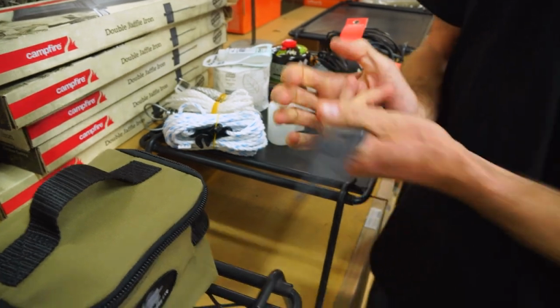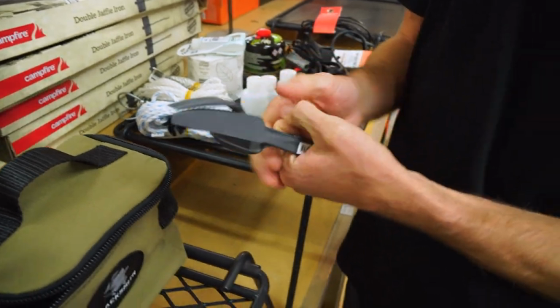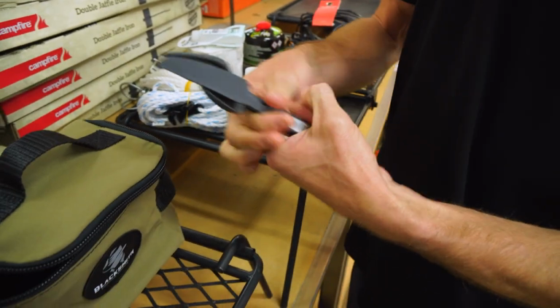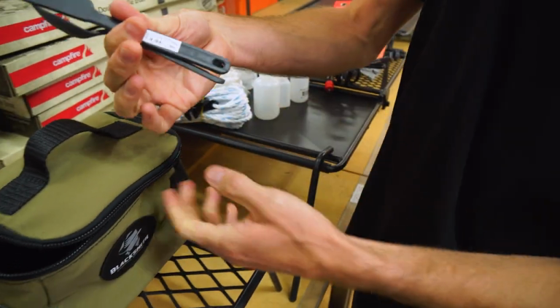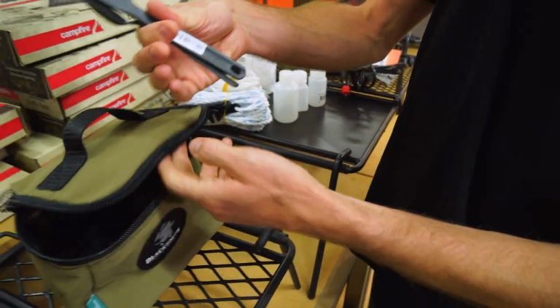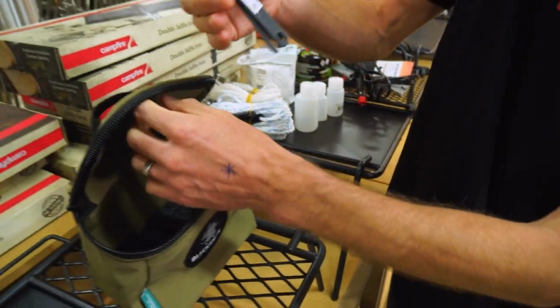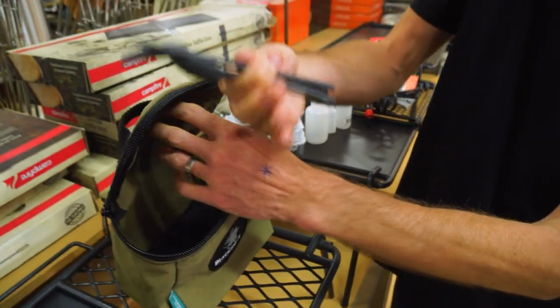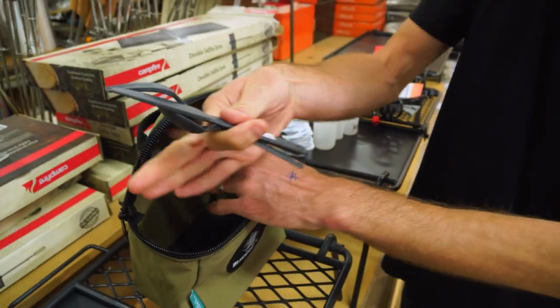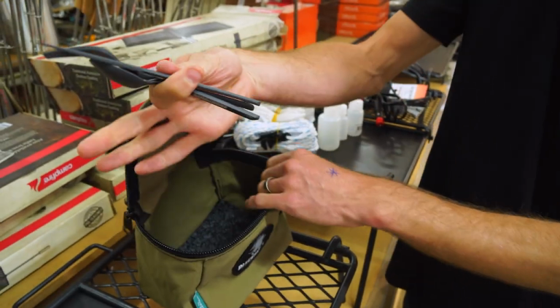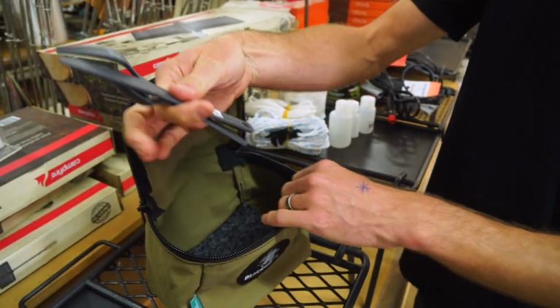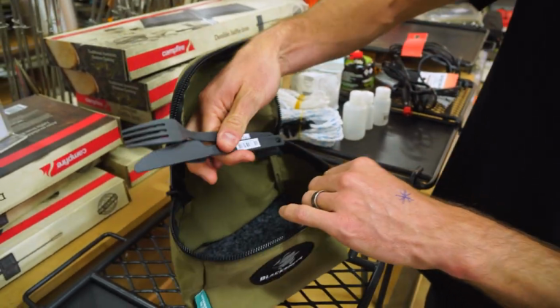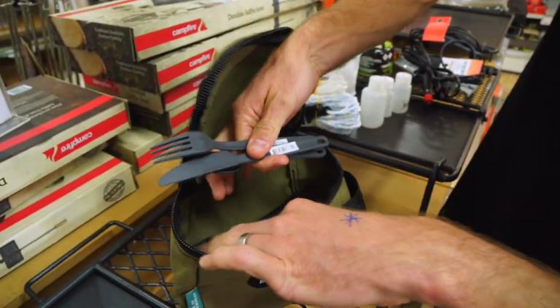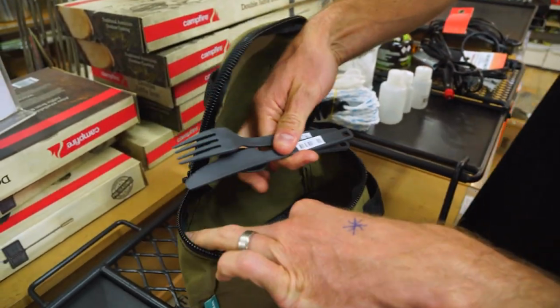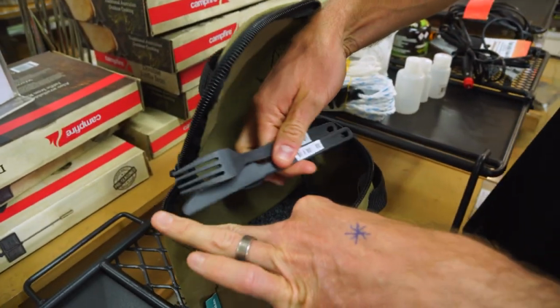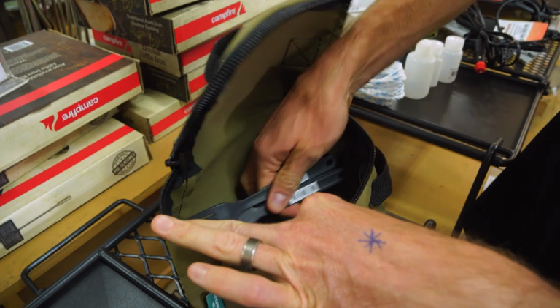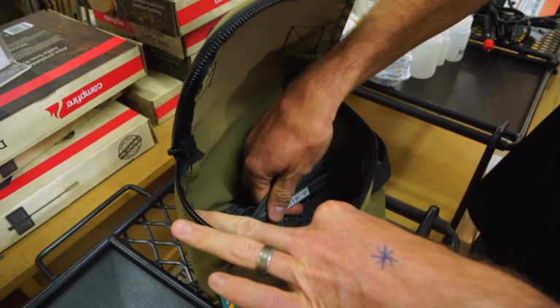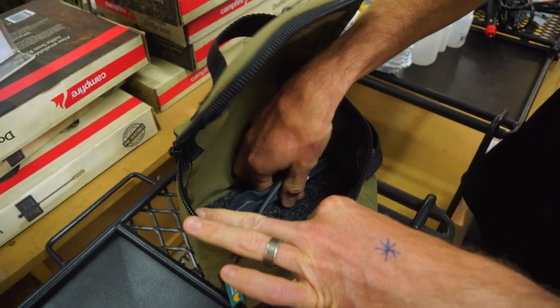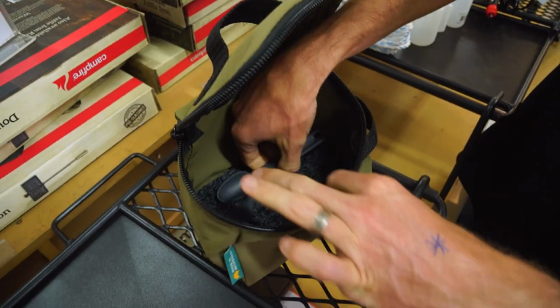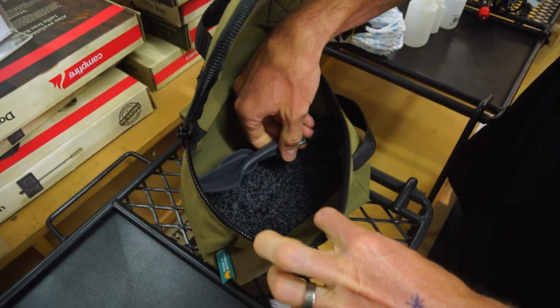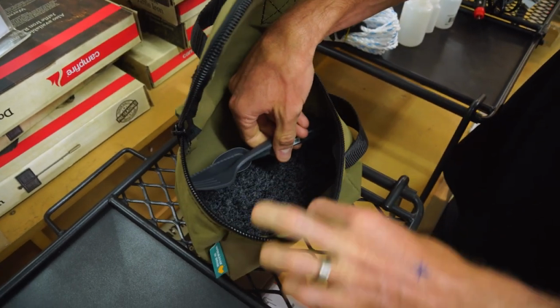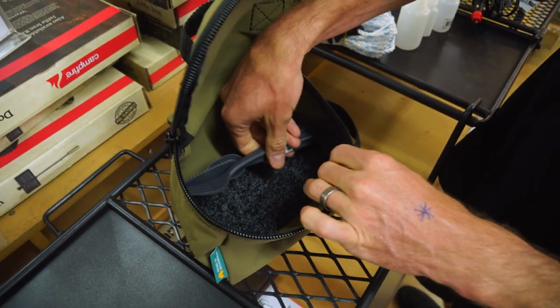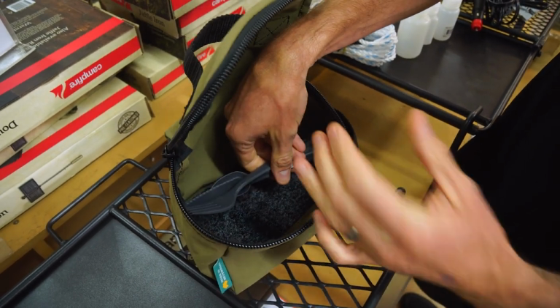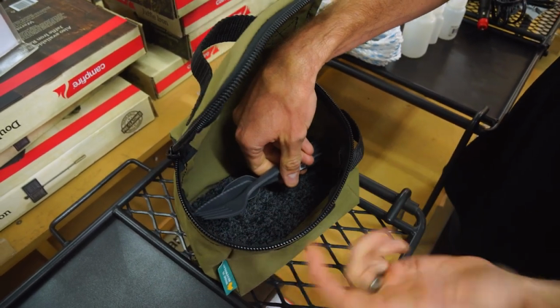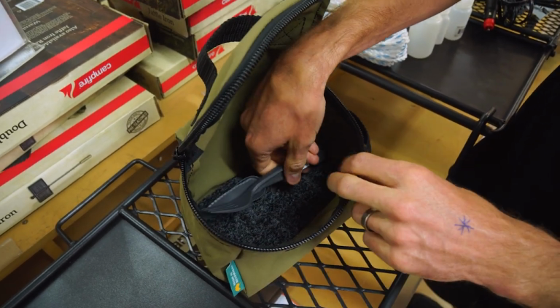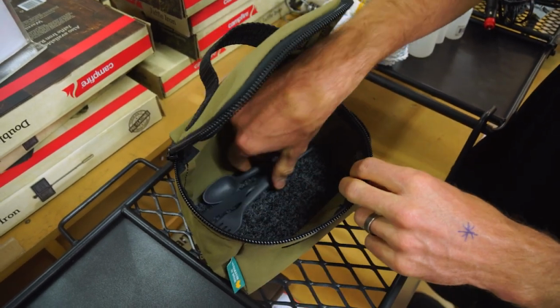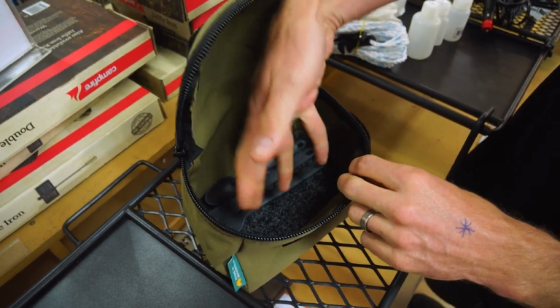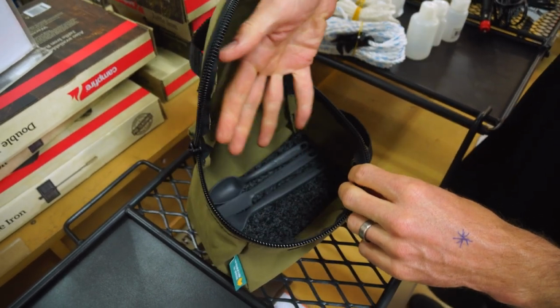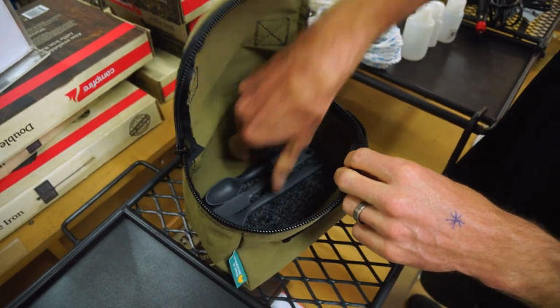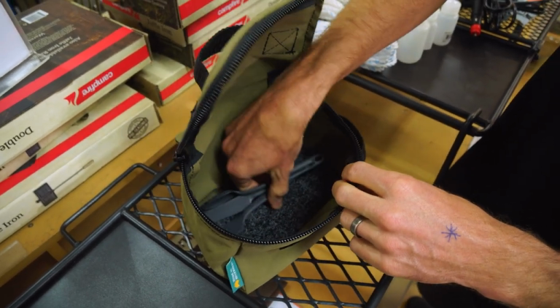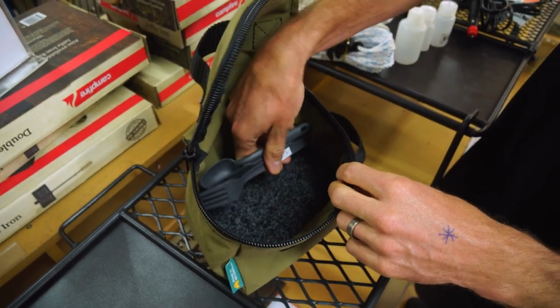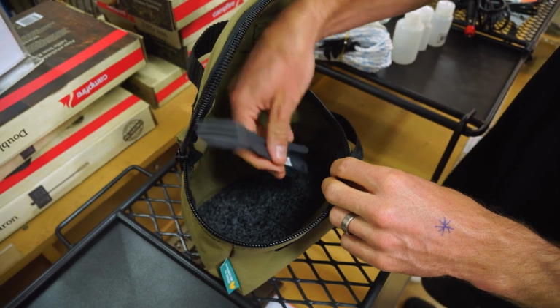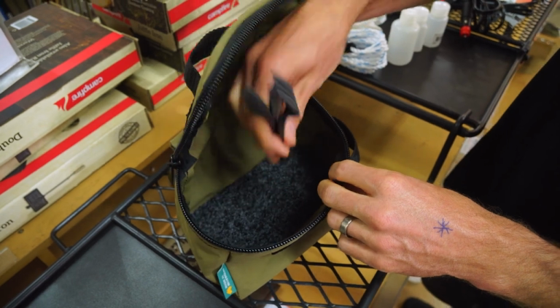On kitchen stuff, it does also fit regular knives, forks, spoons and that sort of thing in there. So you could use that as a kitchen kit, like a dilly bag. You could fit a small bowl and a mug in there too.